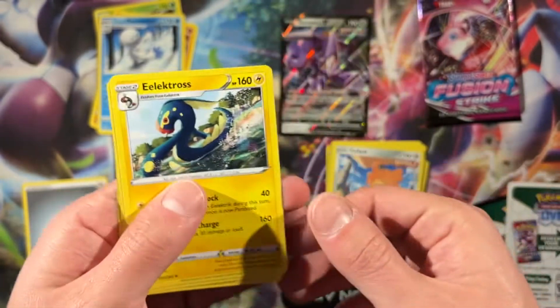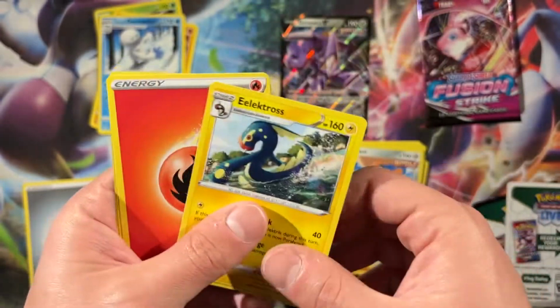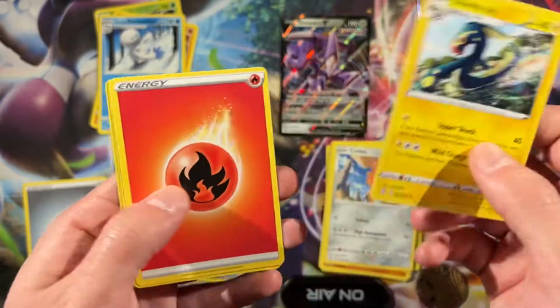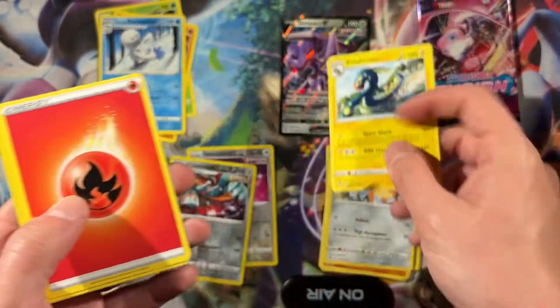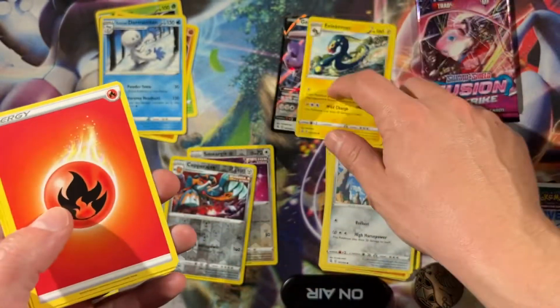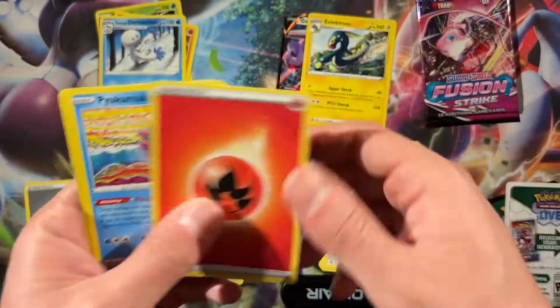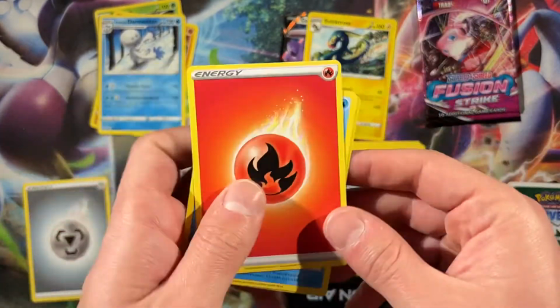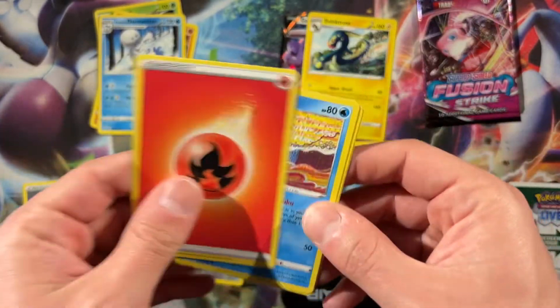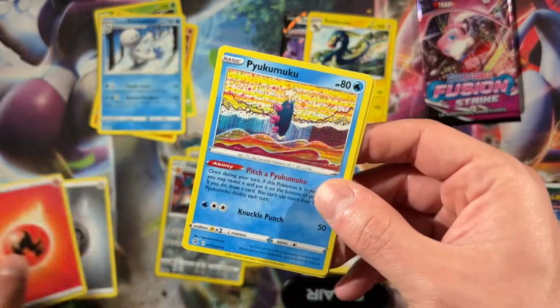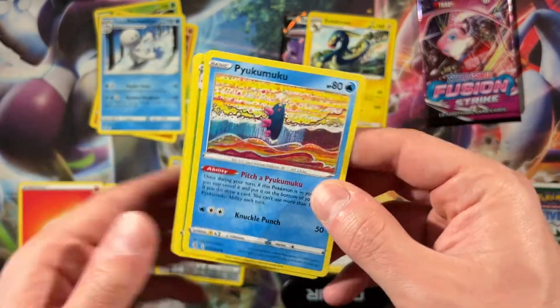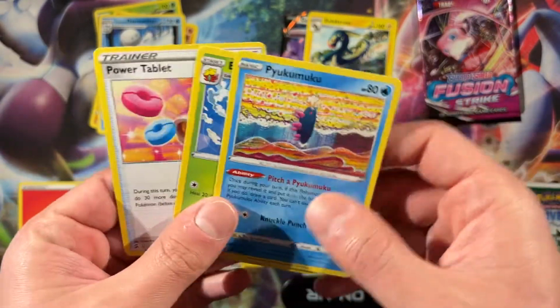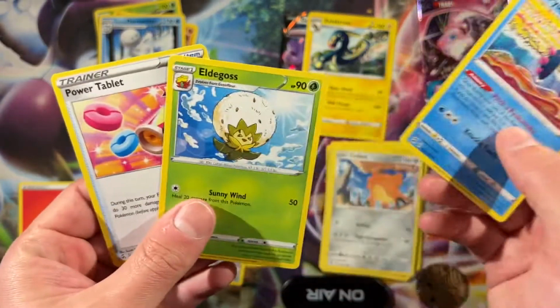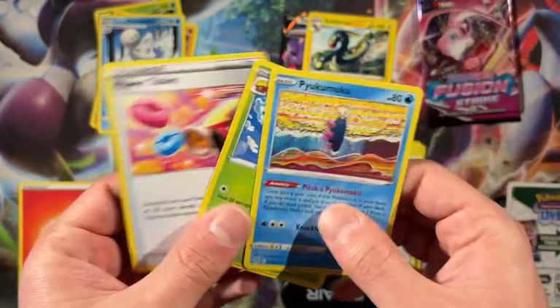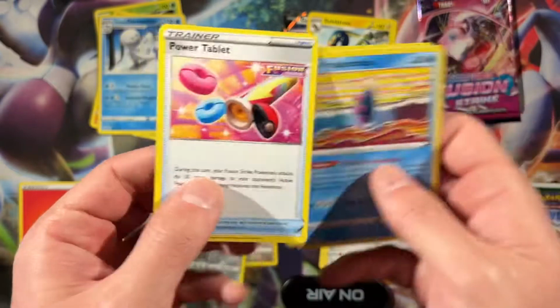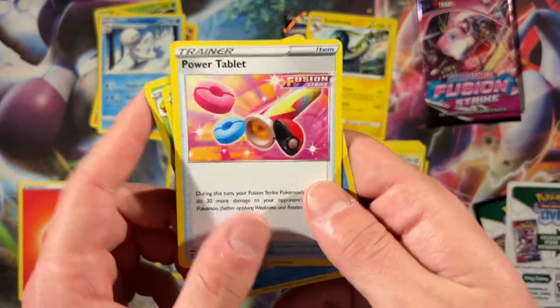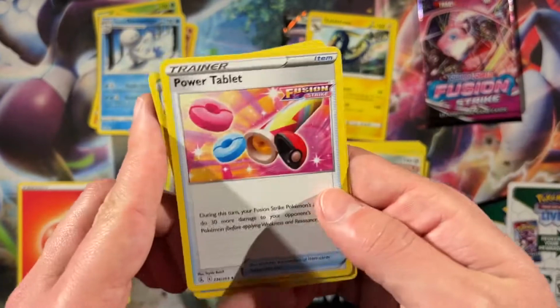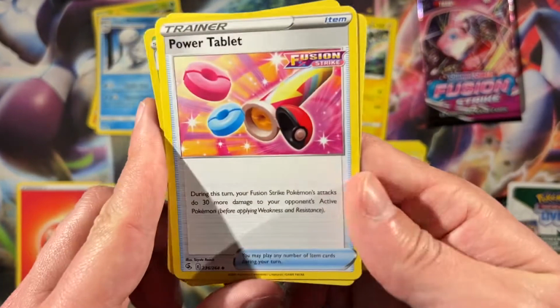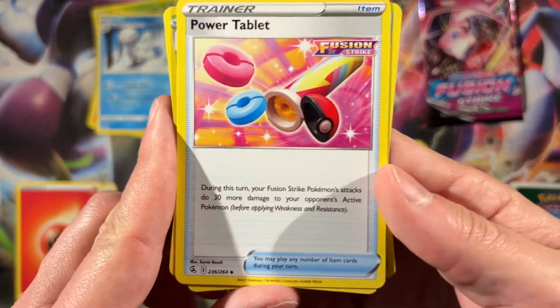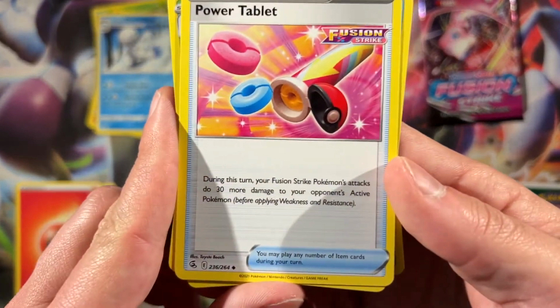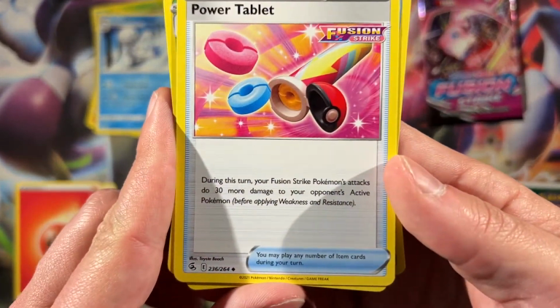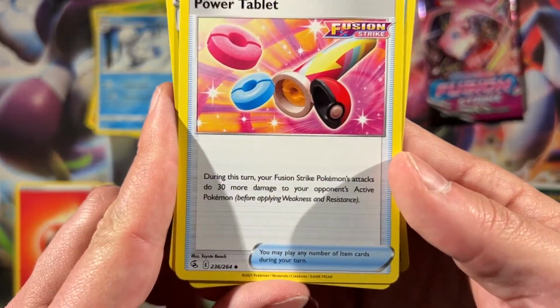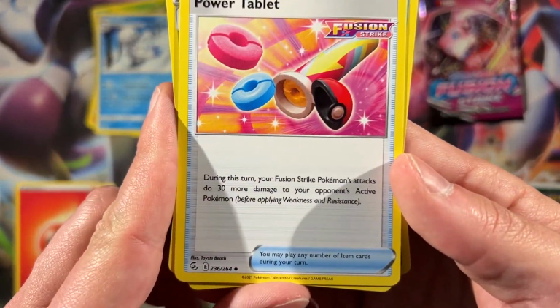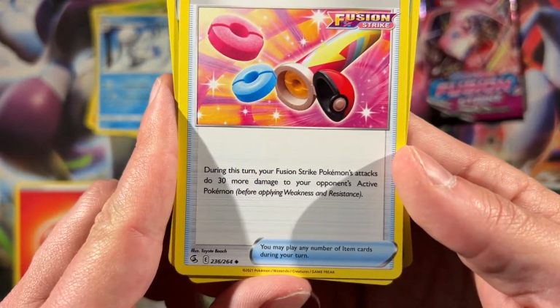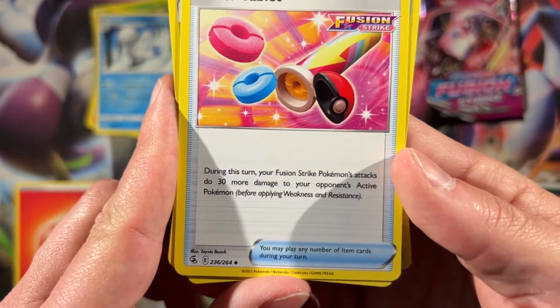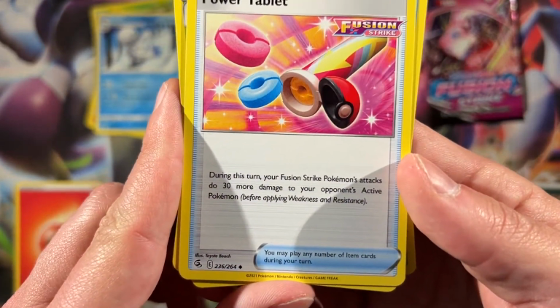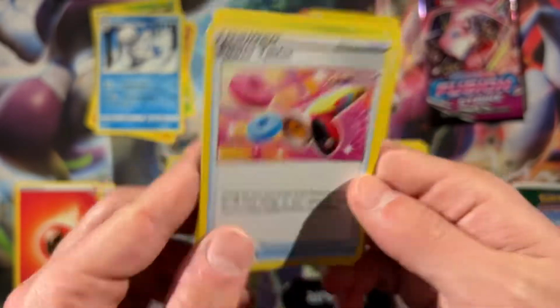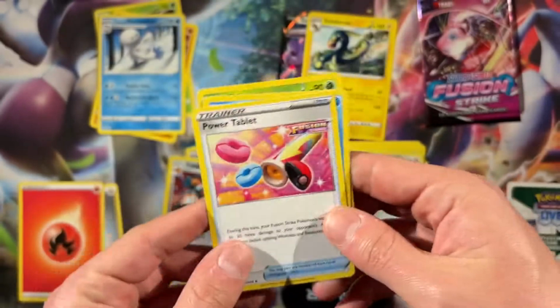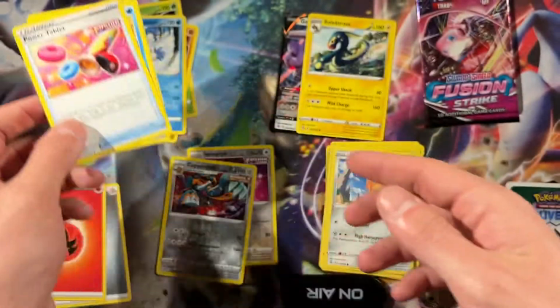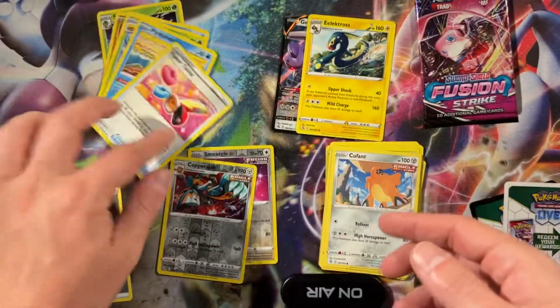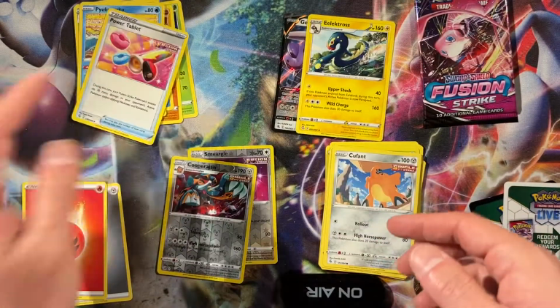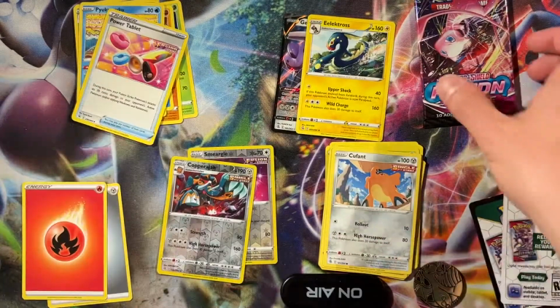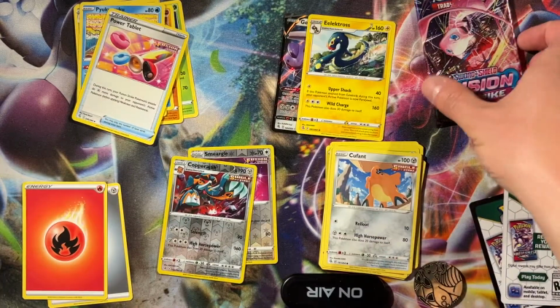Makuhita, Single Strike, Corphish, okay. Electross — as you were. And Power Tabla — what does Power Tabla do? During this turn, Fusion Strike attack — yeah, I think about them. Should point attack the Pokemon. Not bad, could come in very handy.